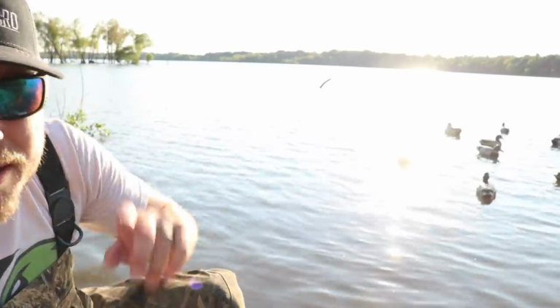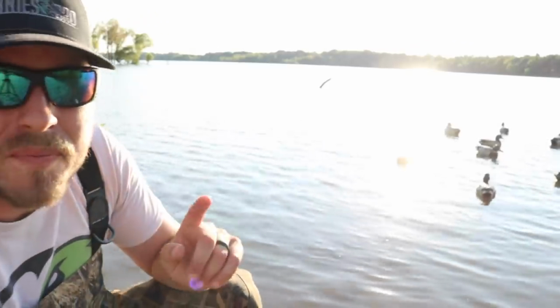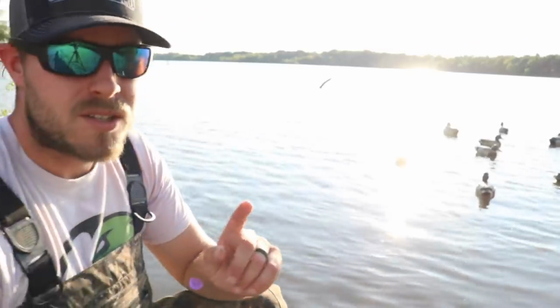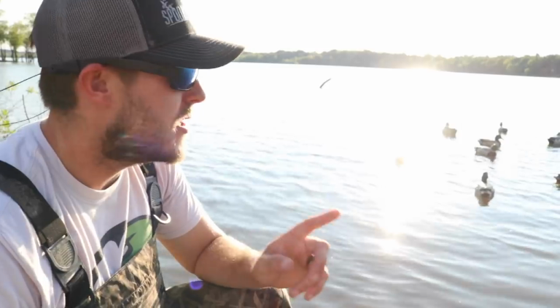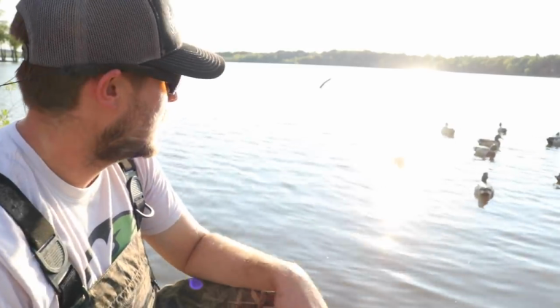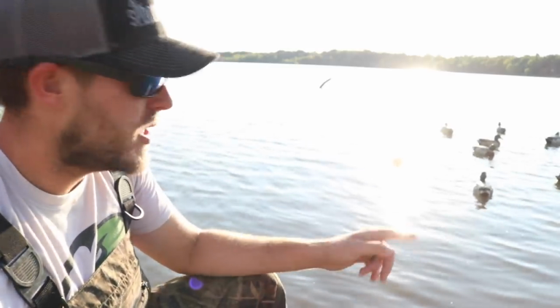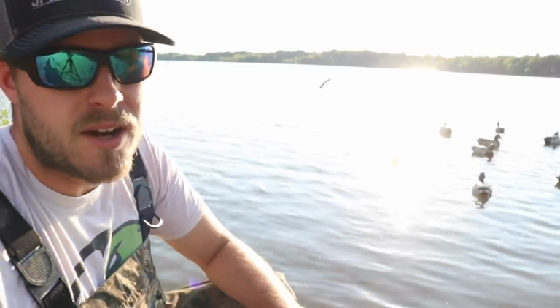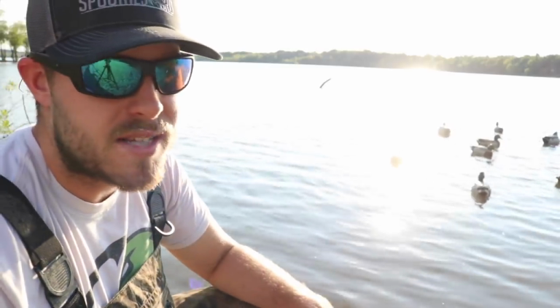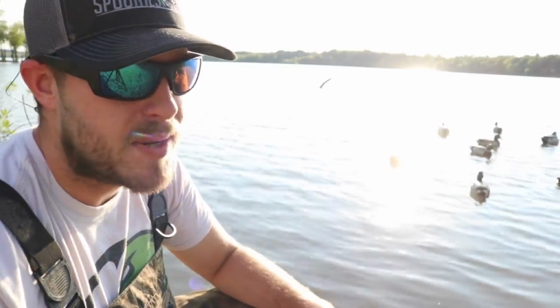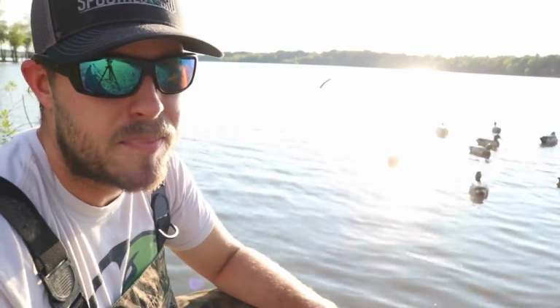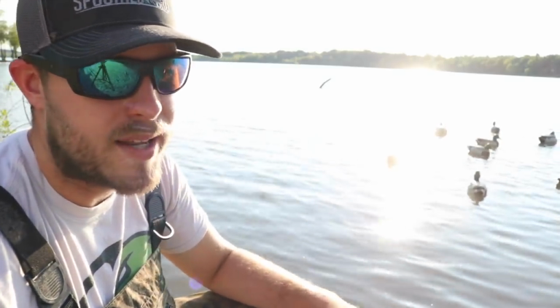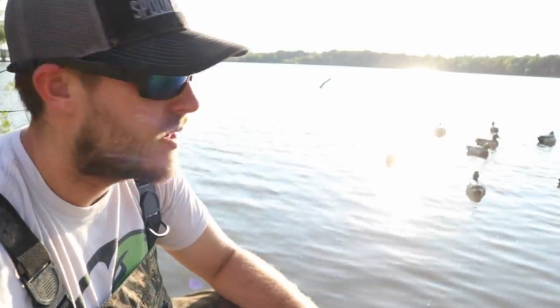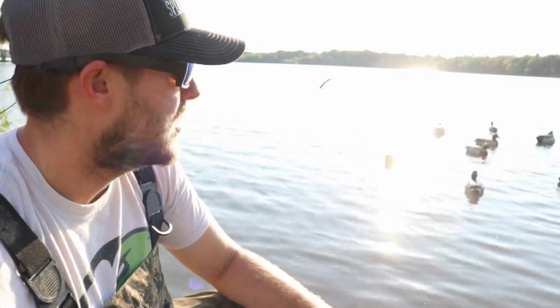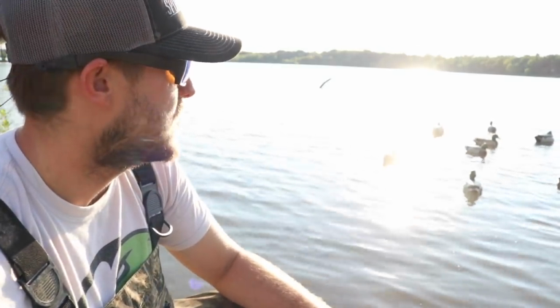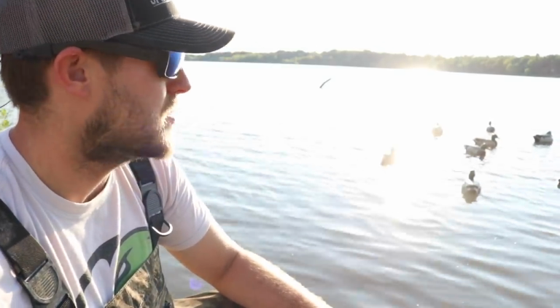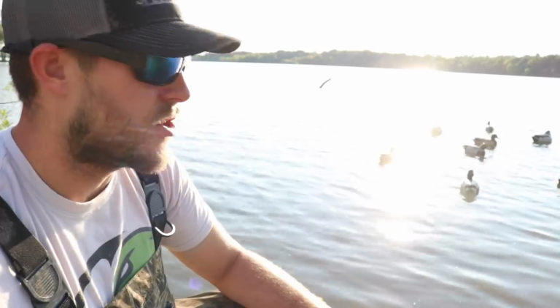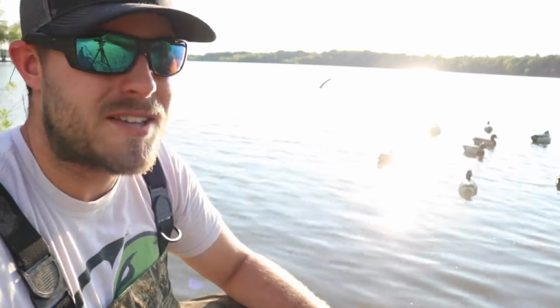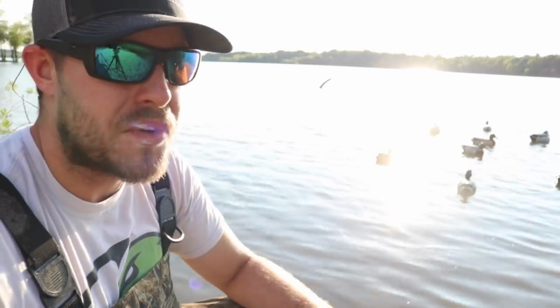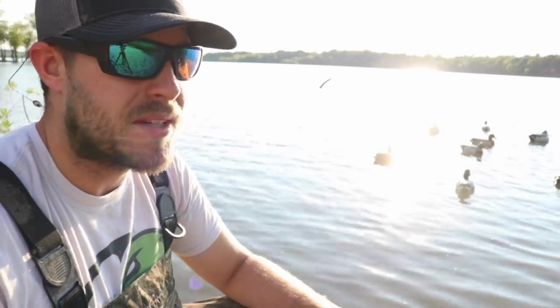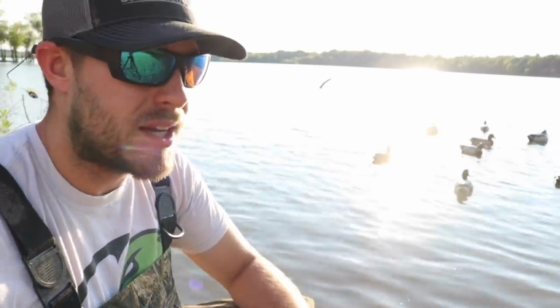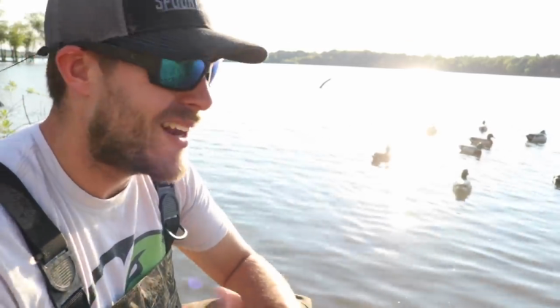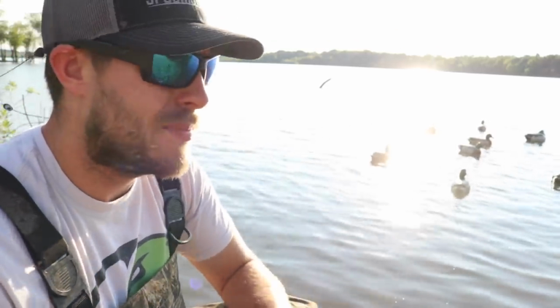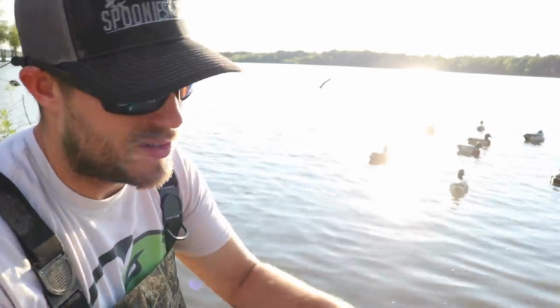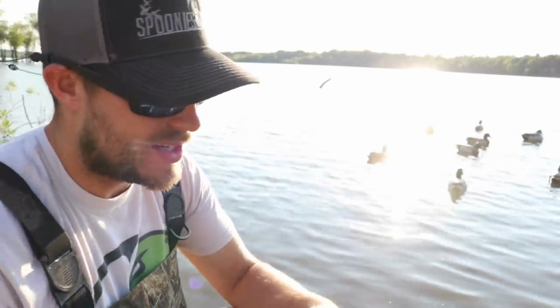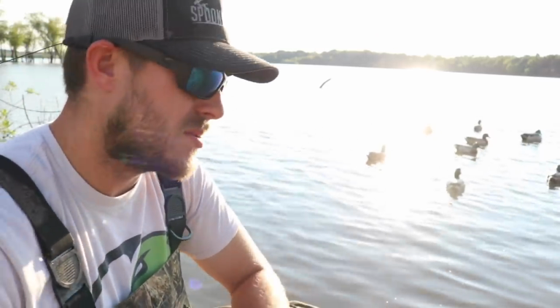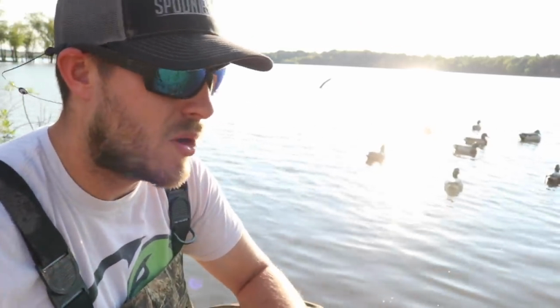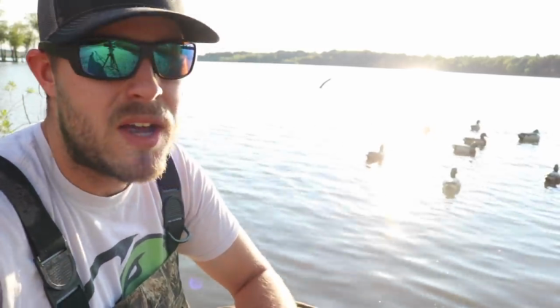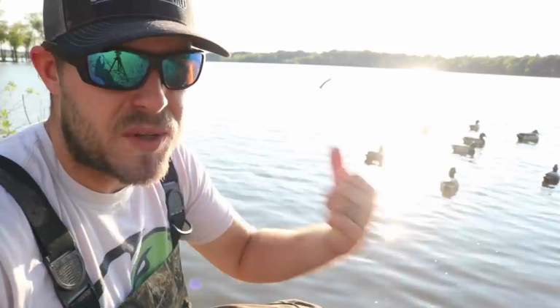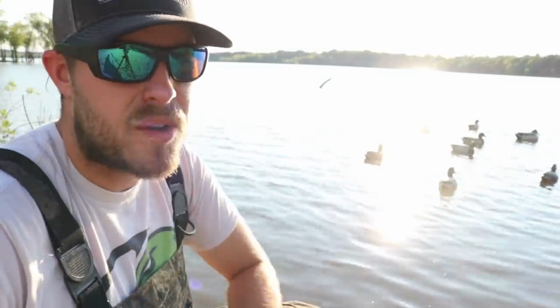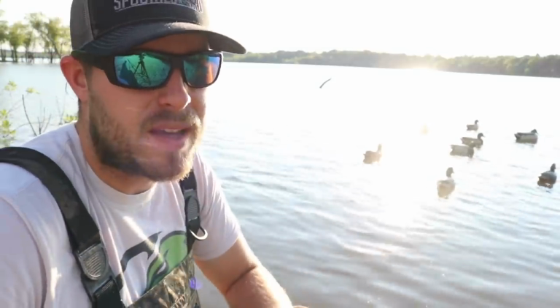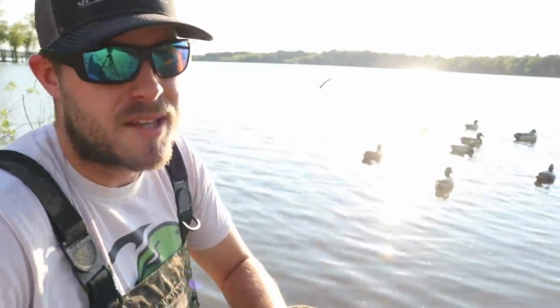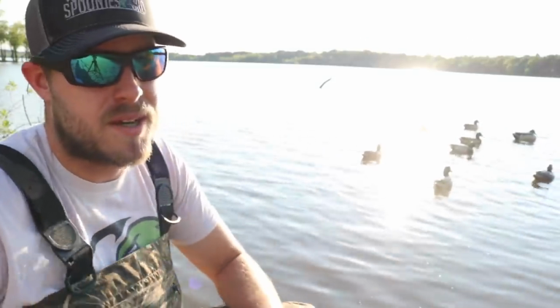Let's go ahead and see how long it takes to pick up, because sometimes jerk rigs can be annoying to wind up, unhook the decoys, and move them all around. Let's see how quick we can get this thing picked up.